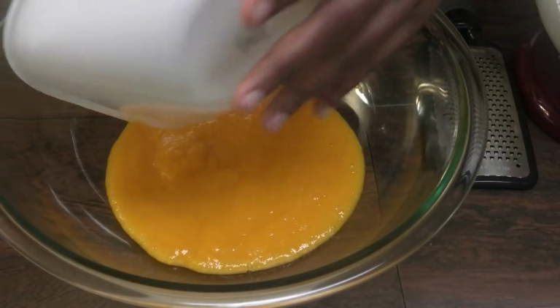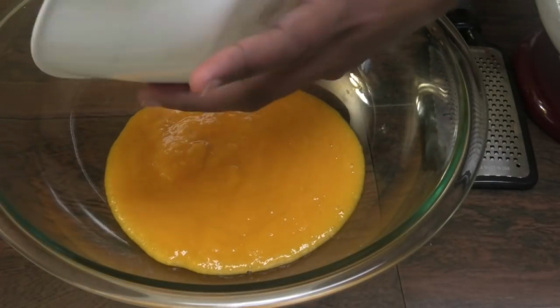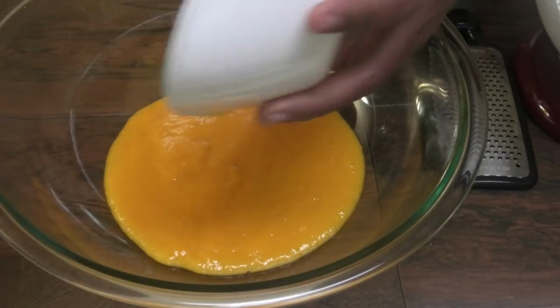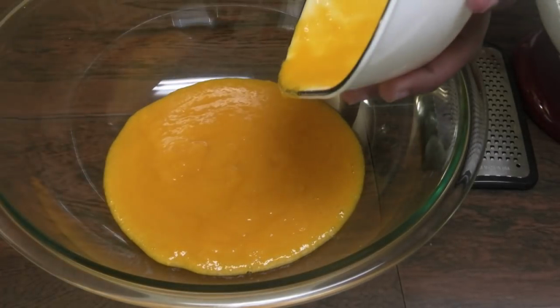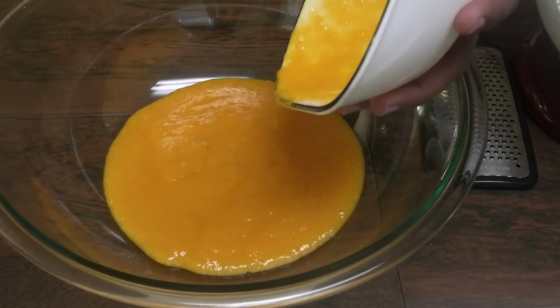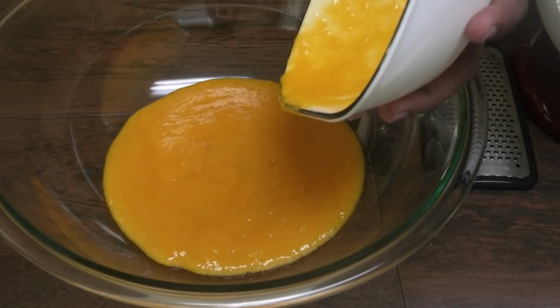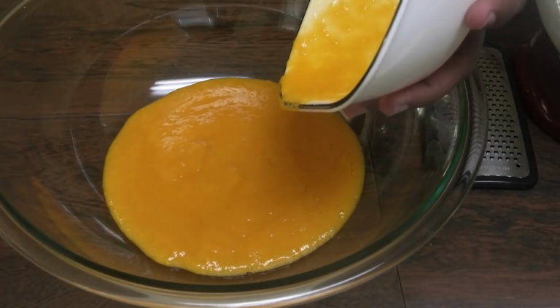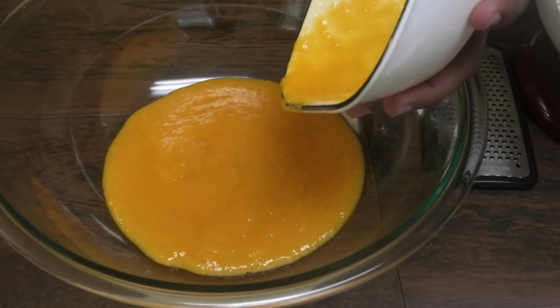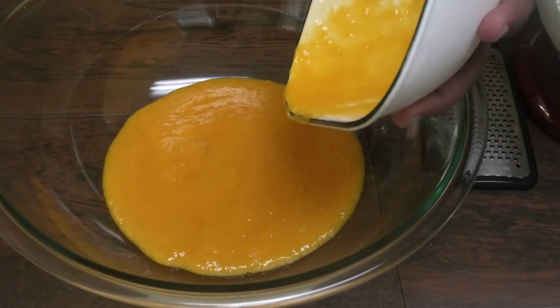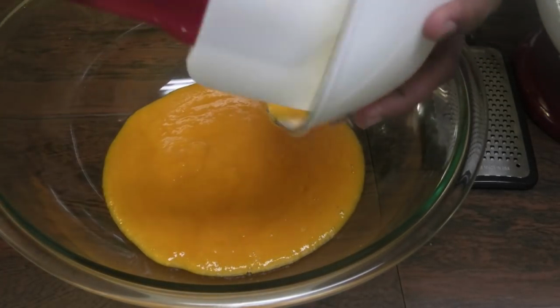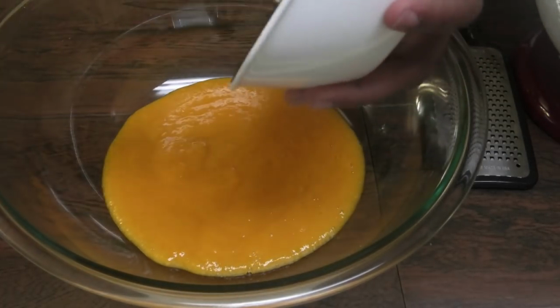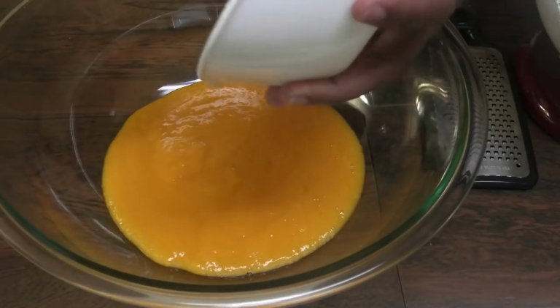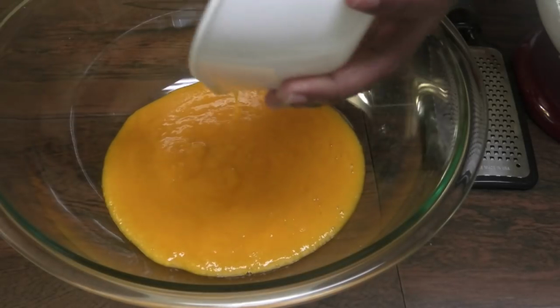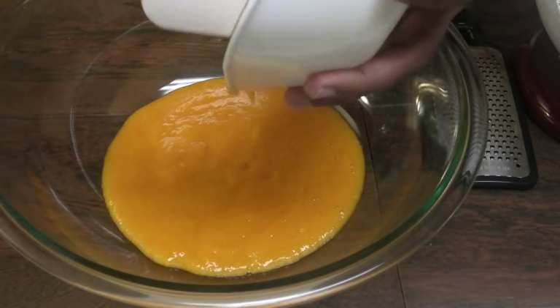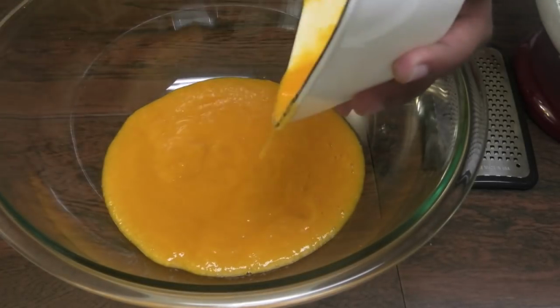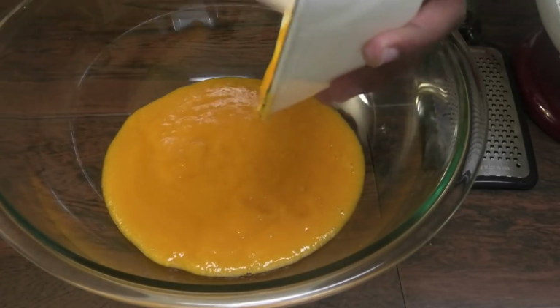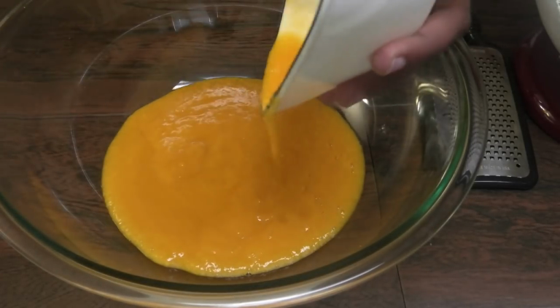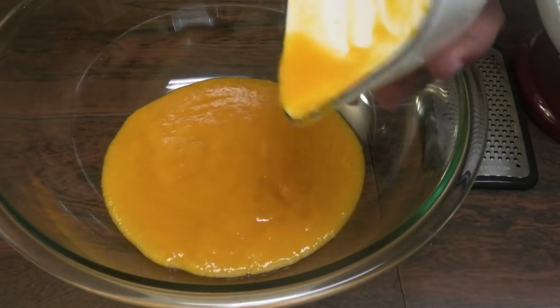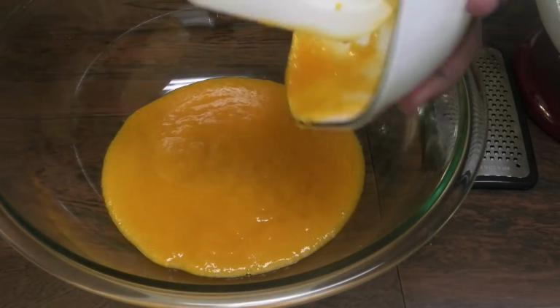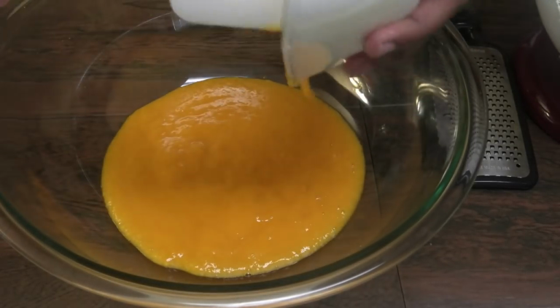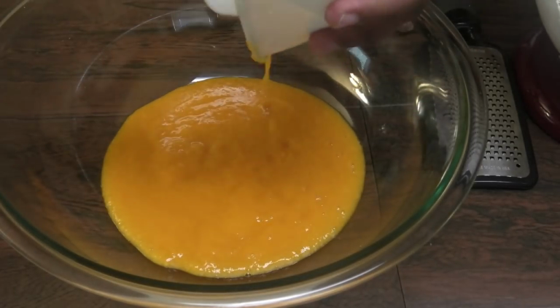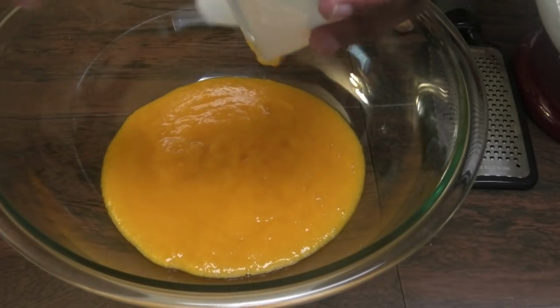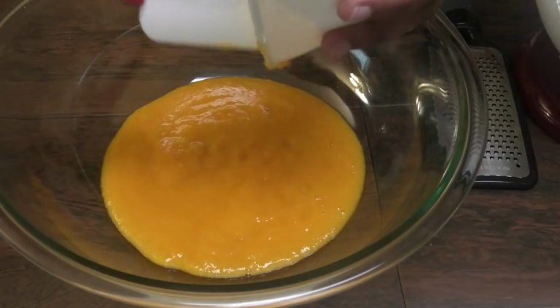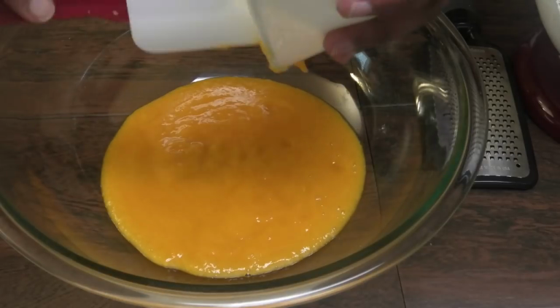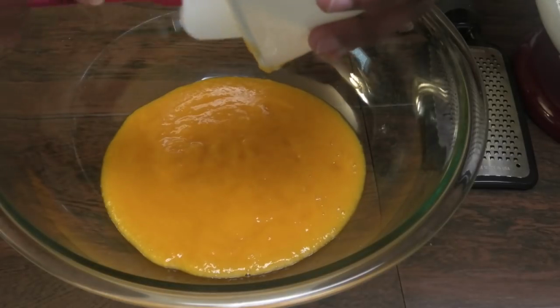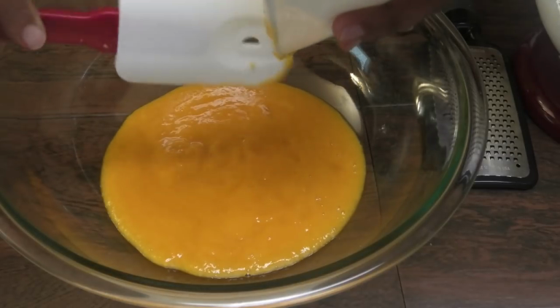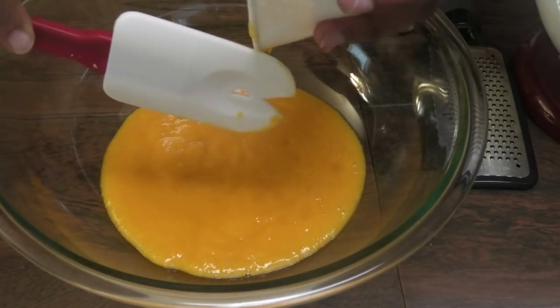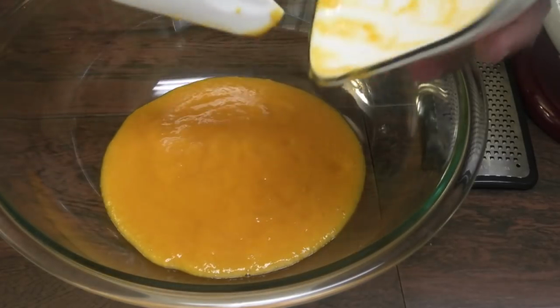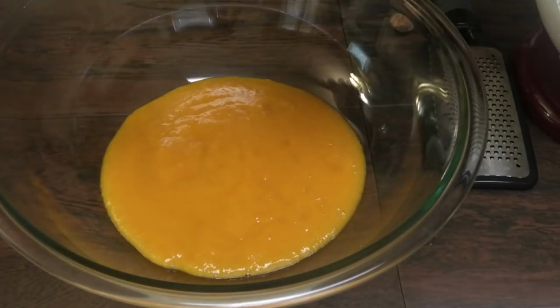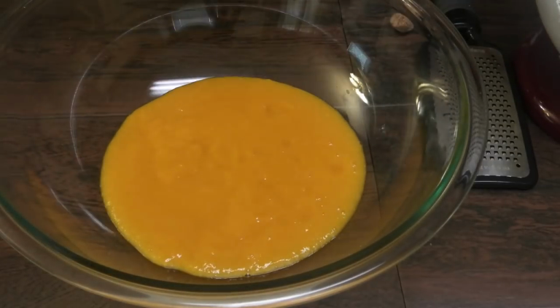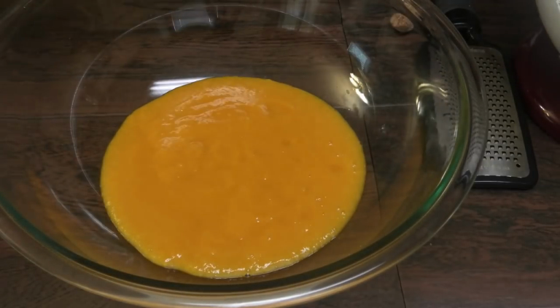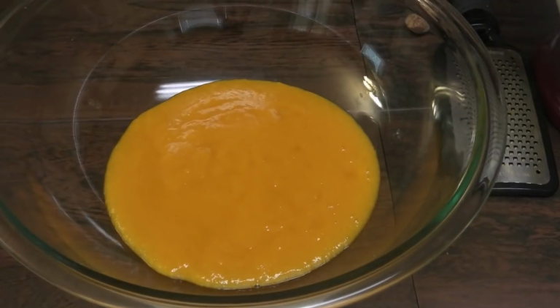When you're using your mangoes, you can use any type of mango you want. I just love Julie mango, hence the reason why I'm using it. Any mango, once it is not a fibrous mango, will work great for this recipe.